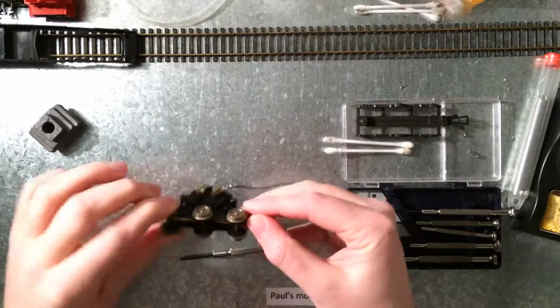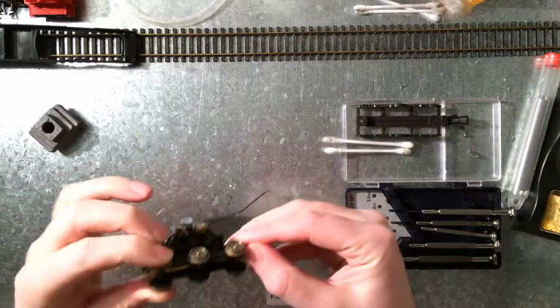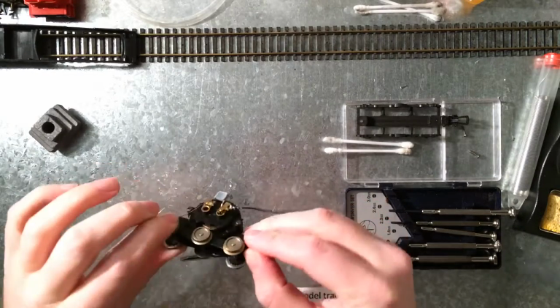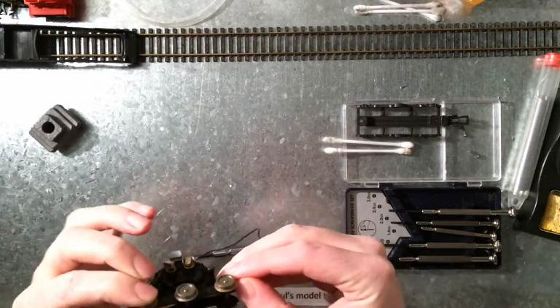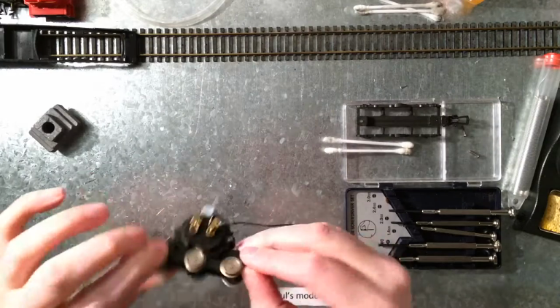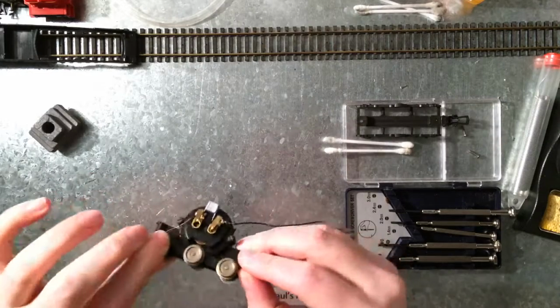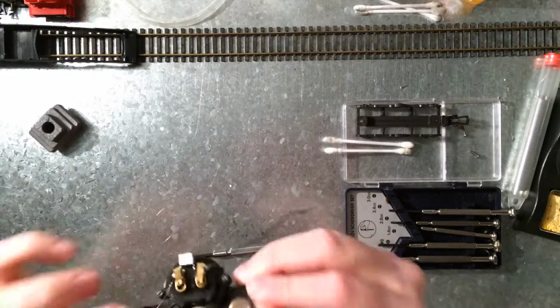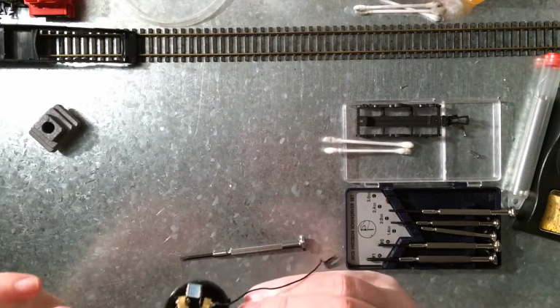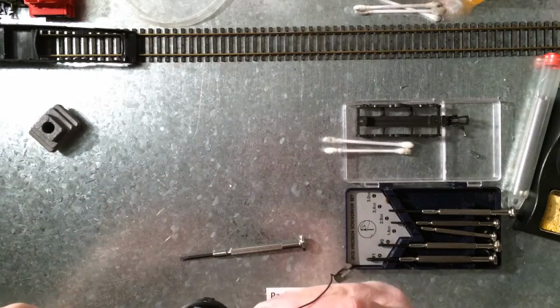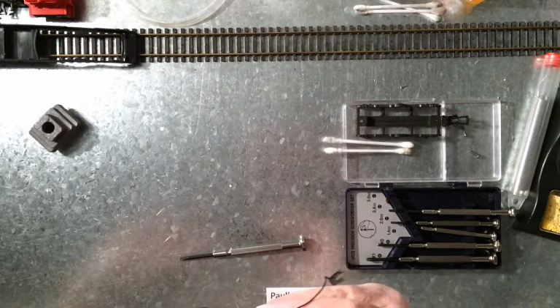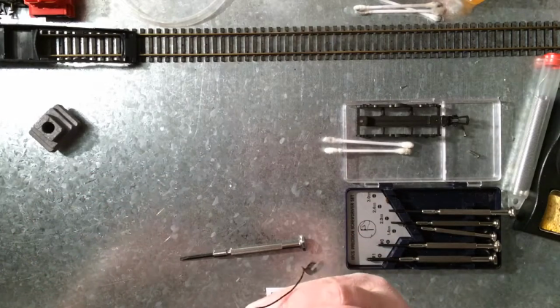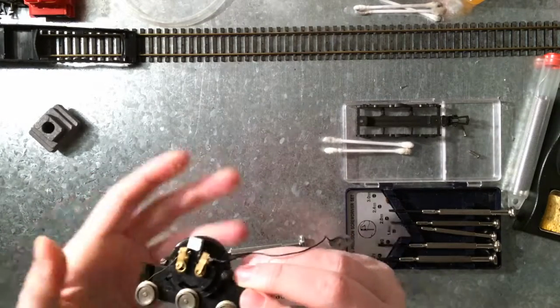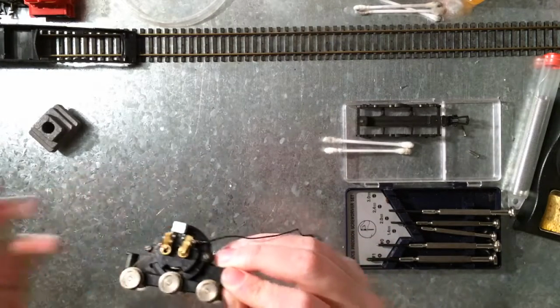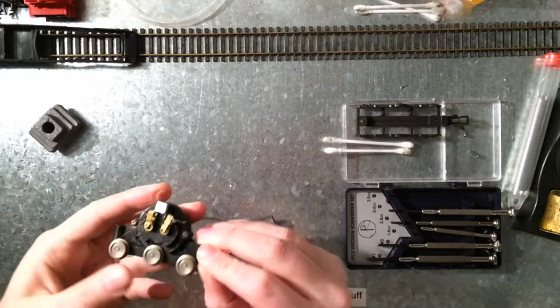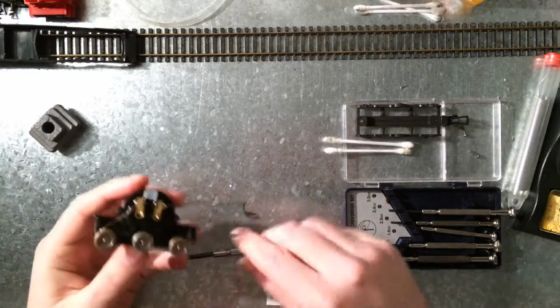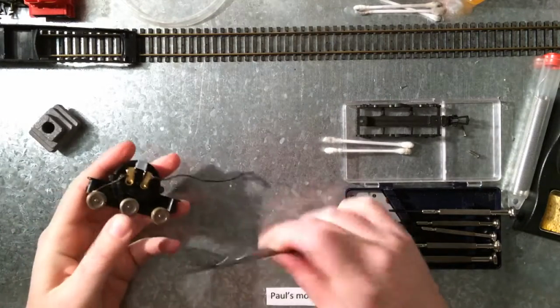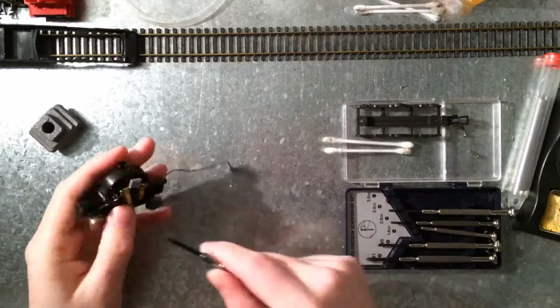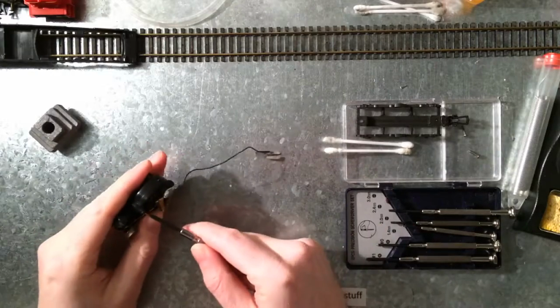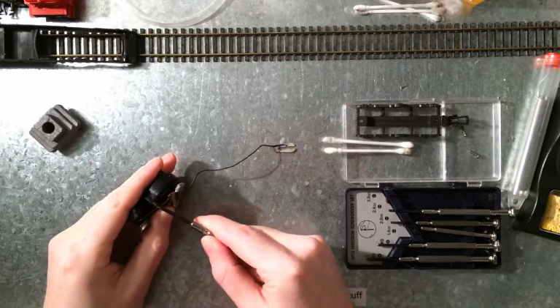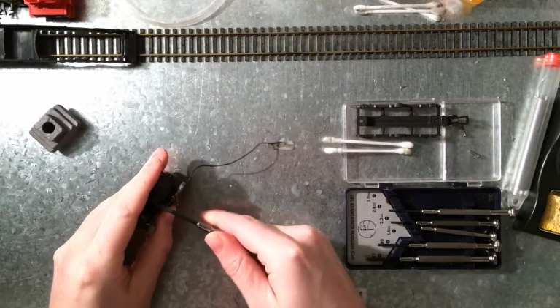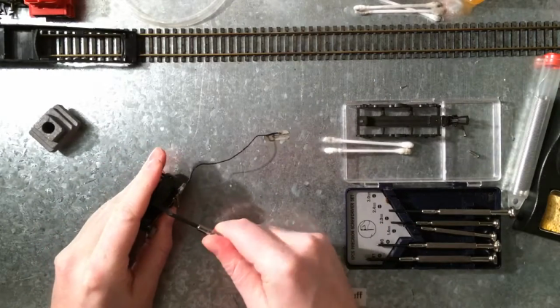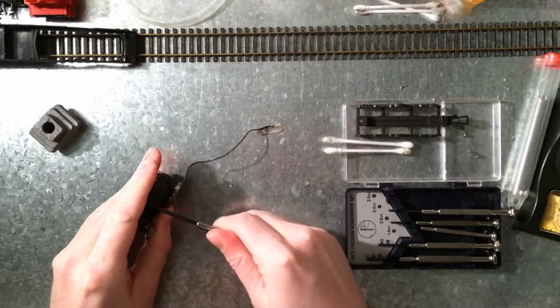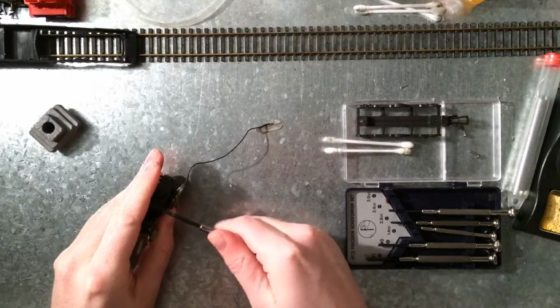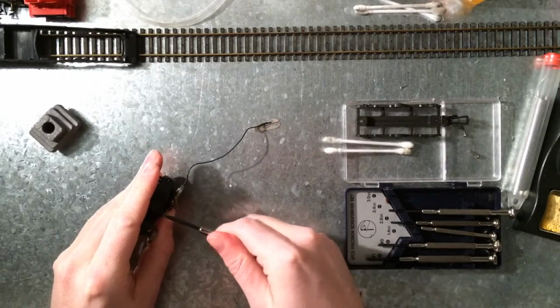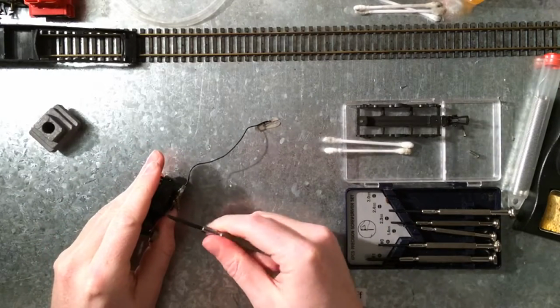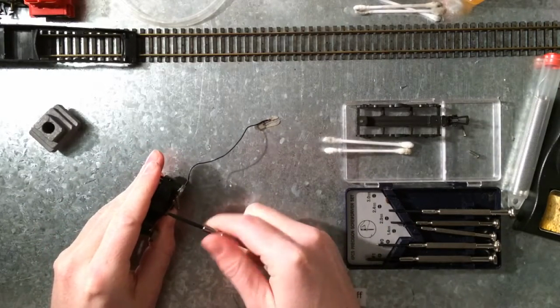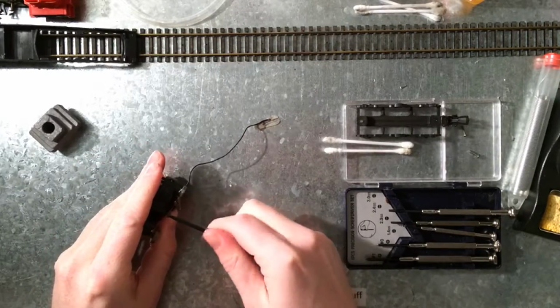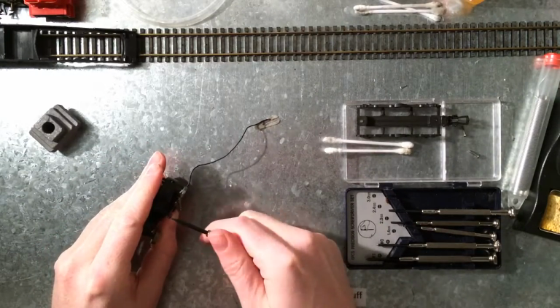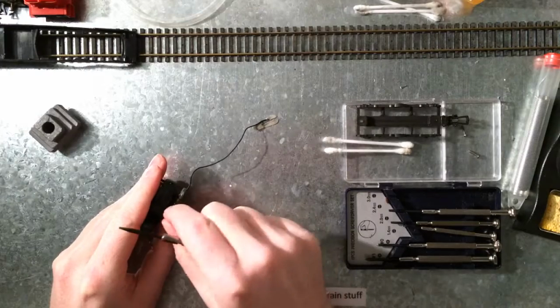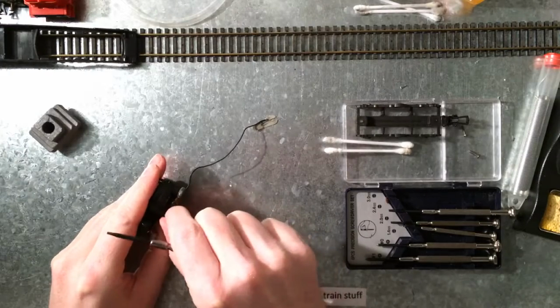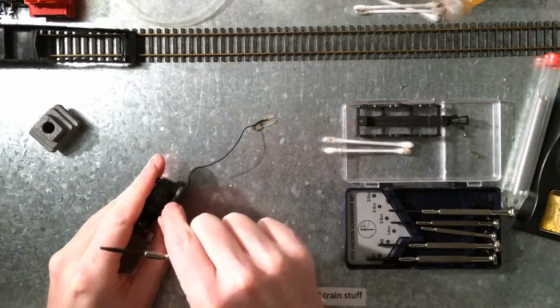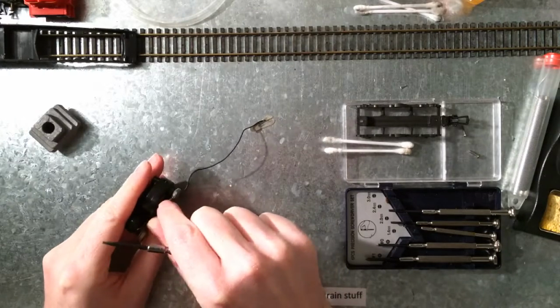By just moving it around I can feel that it's still moving okay. So that's good — it's not blocked by anything, it's not rusty or anything like that.